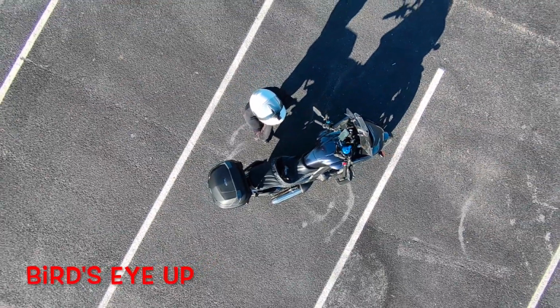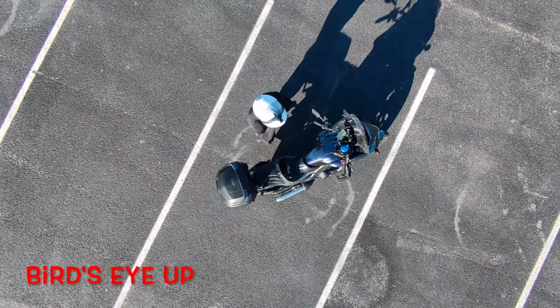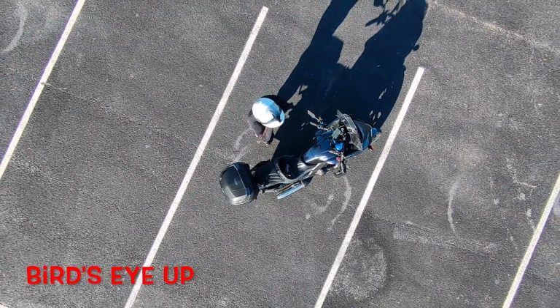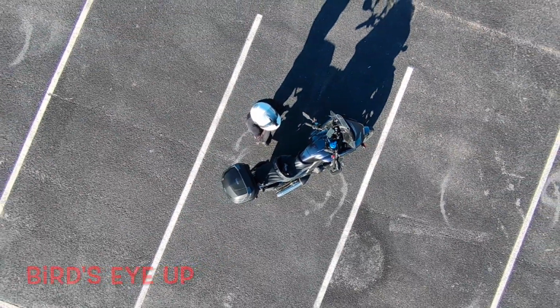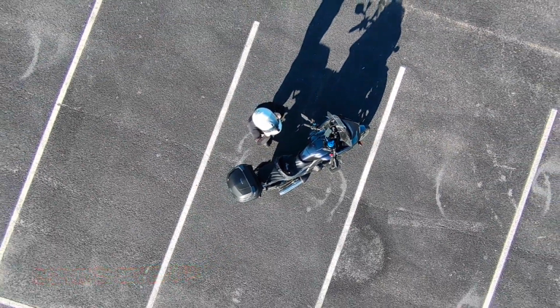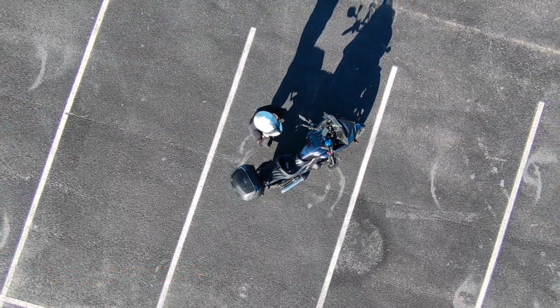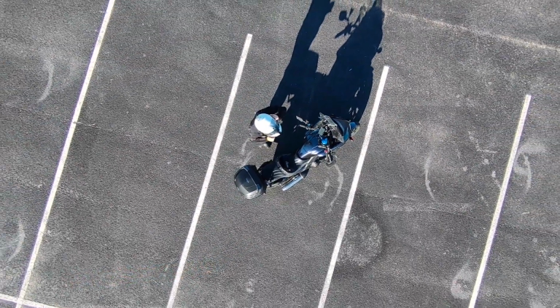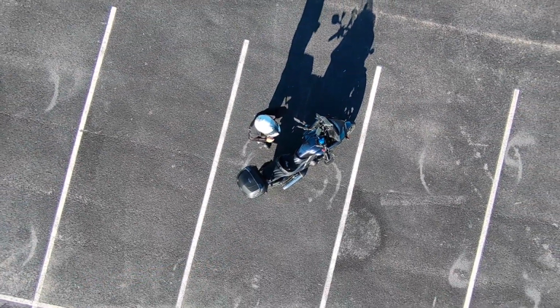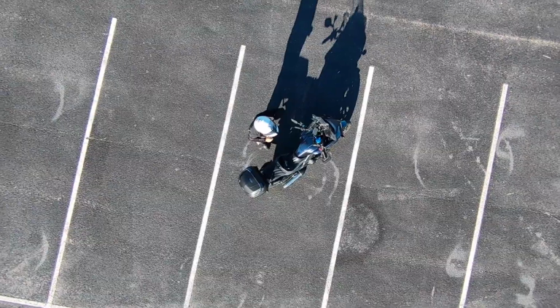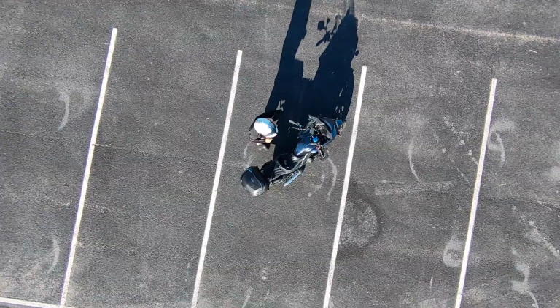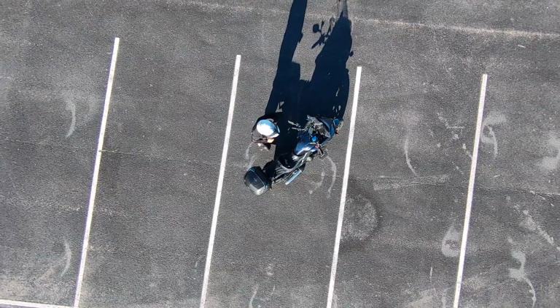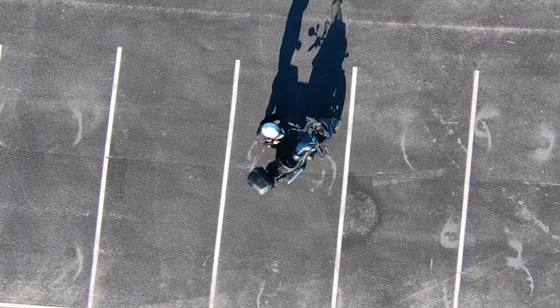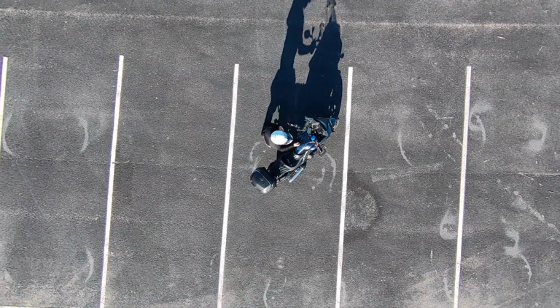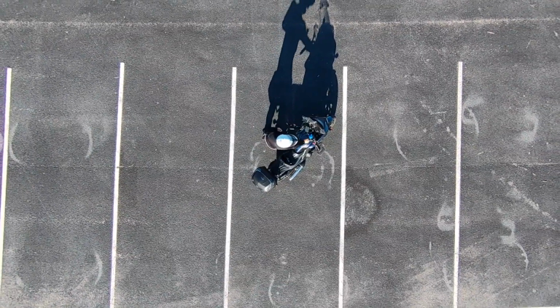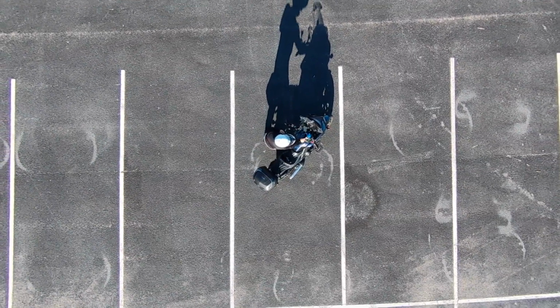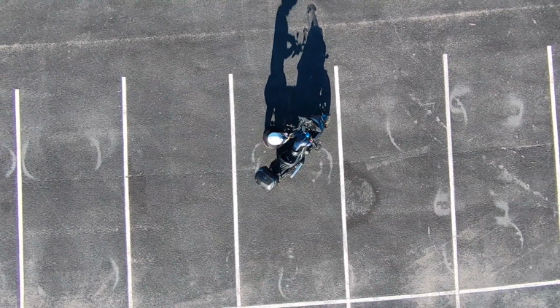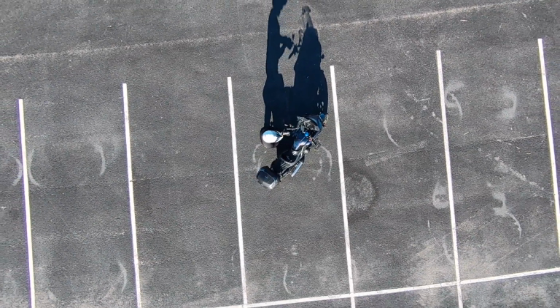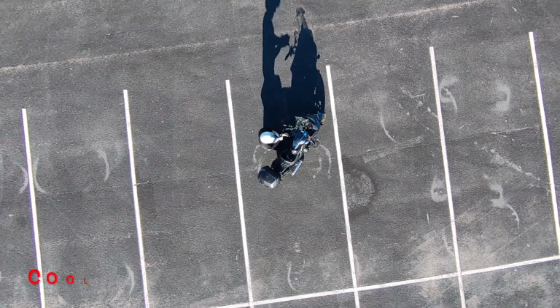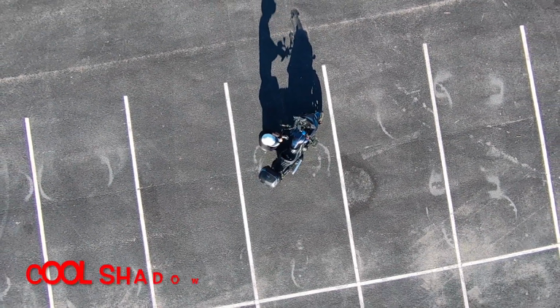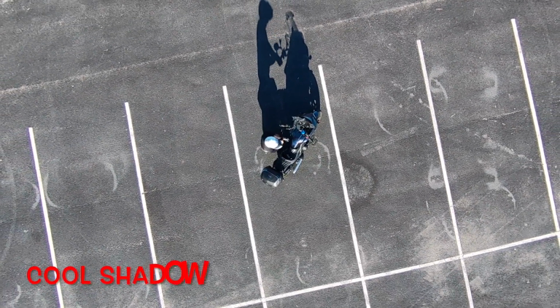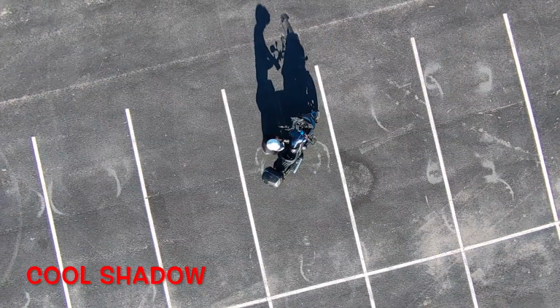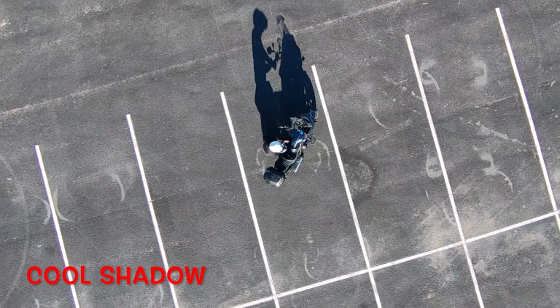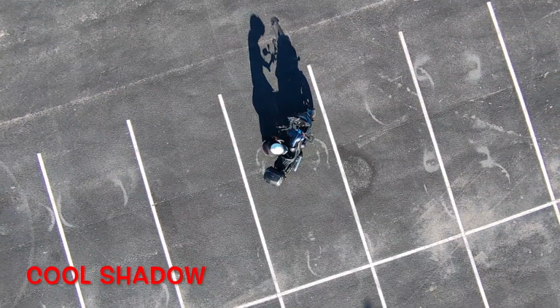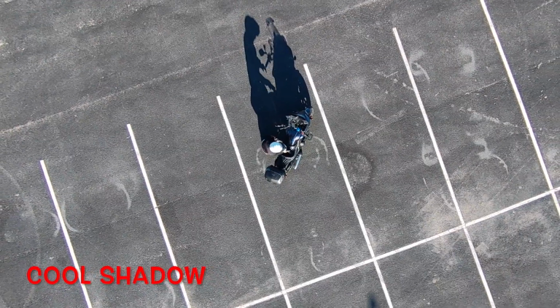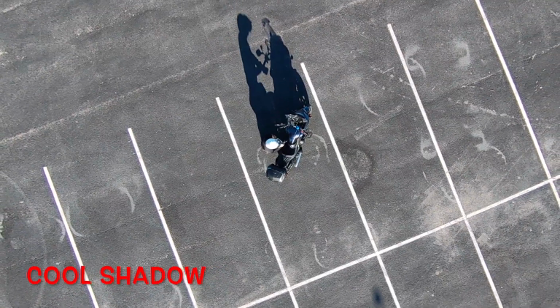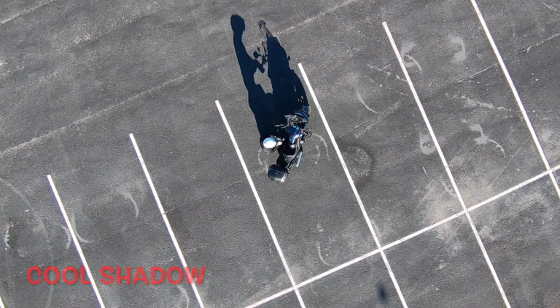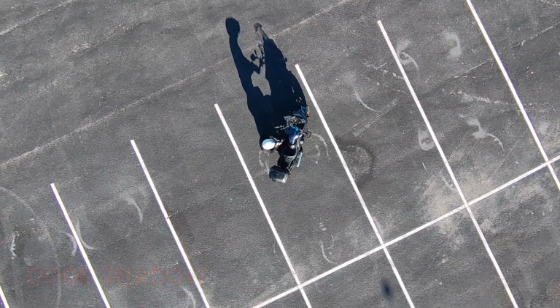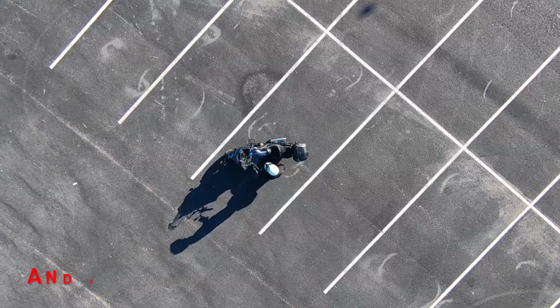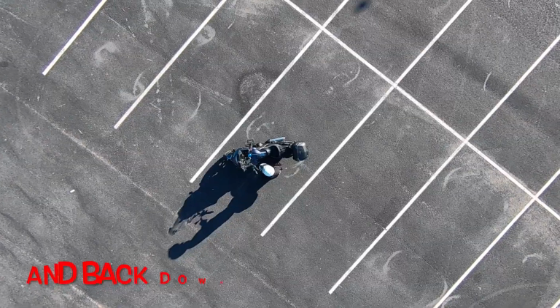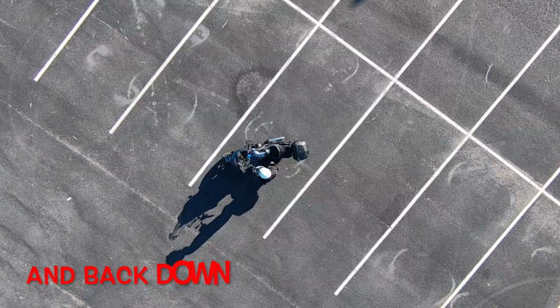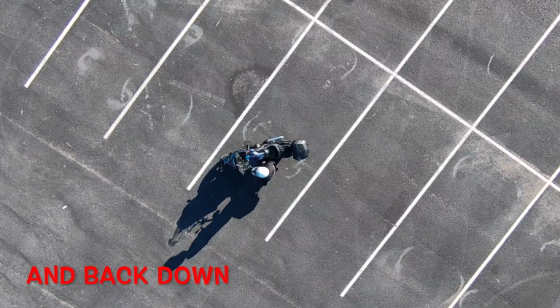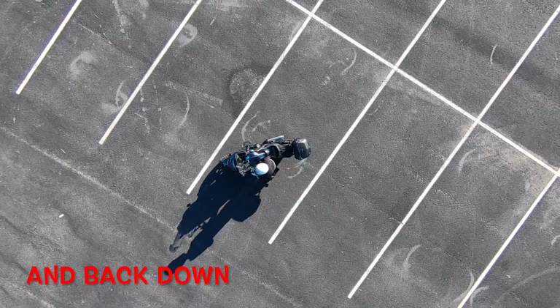The bird's eye view — on other drones I've had, this is called rocket mode, where it goes straight up. And what goes up must come down.